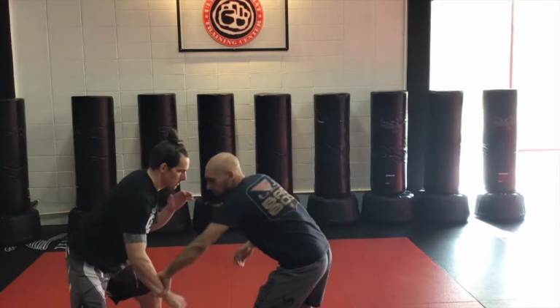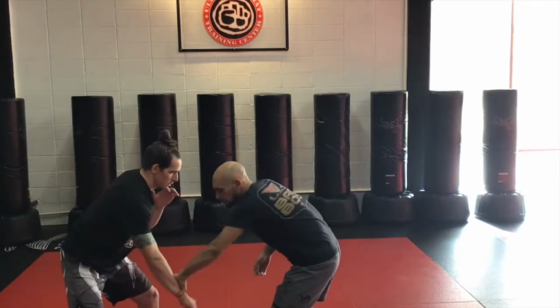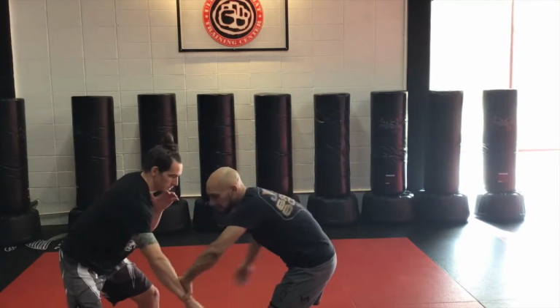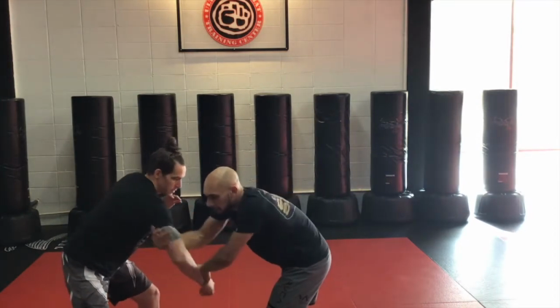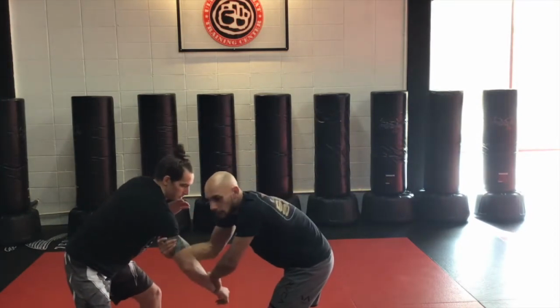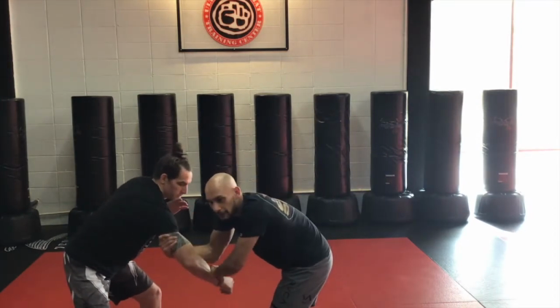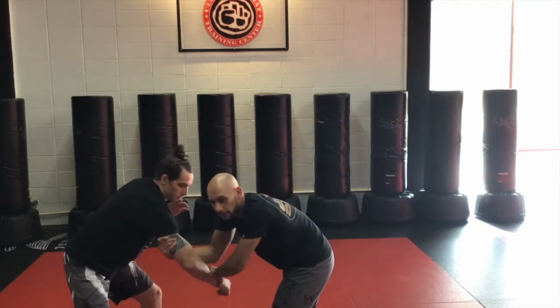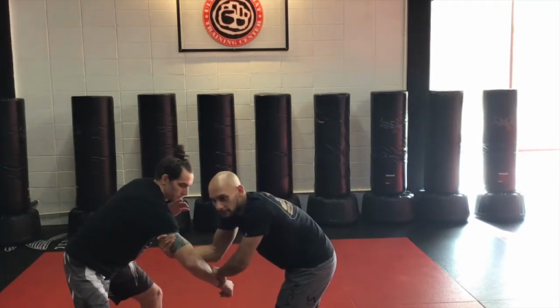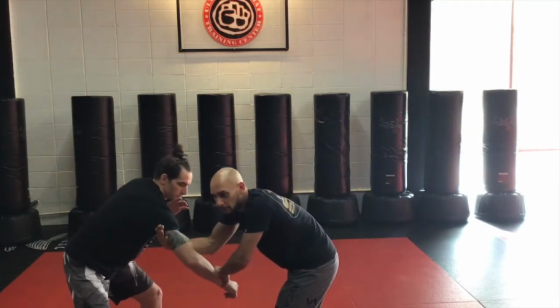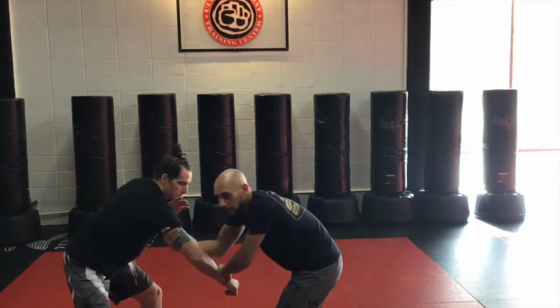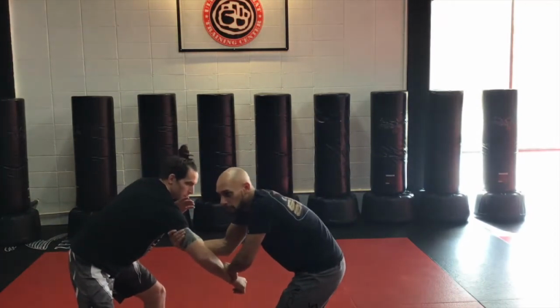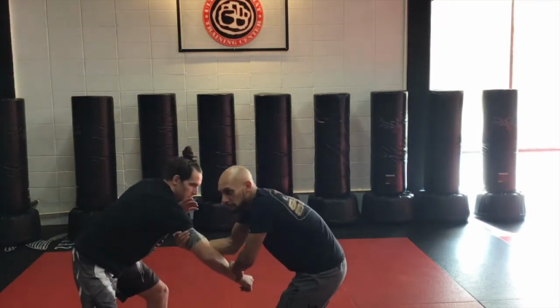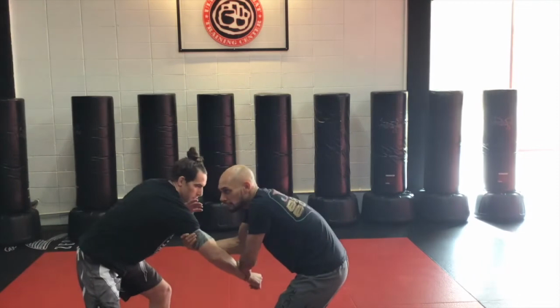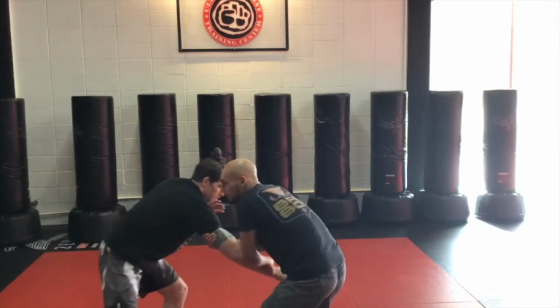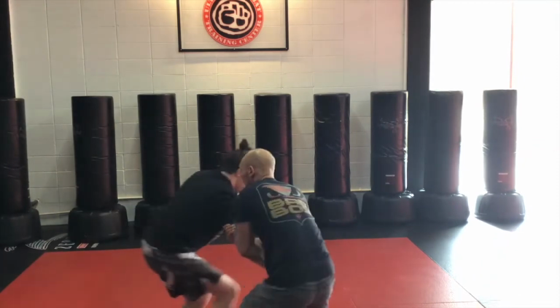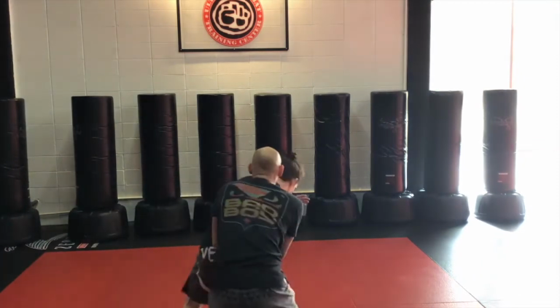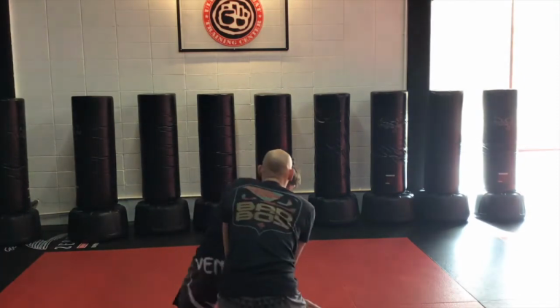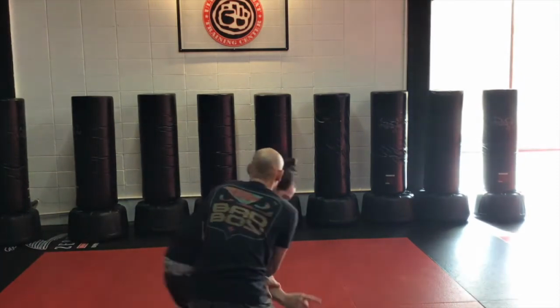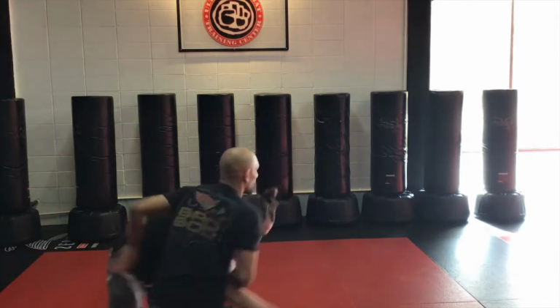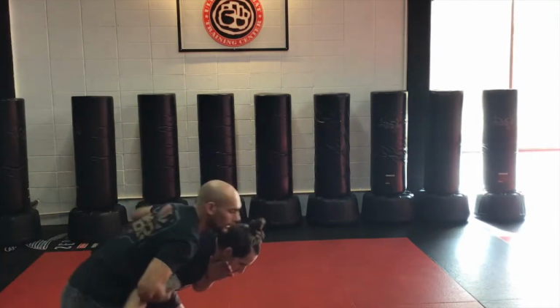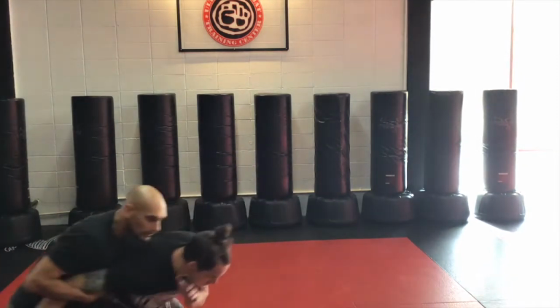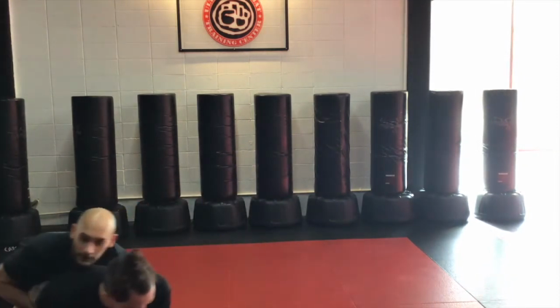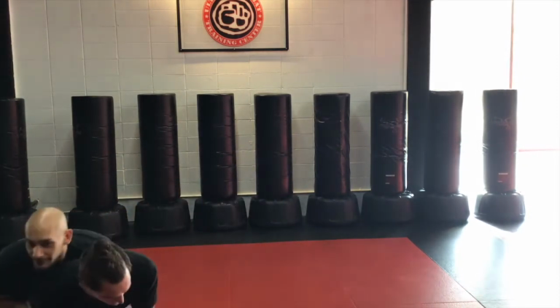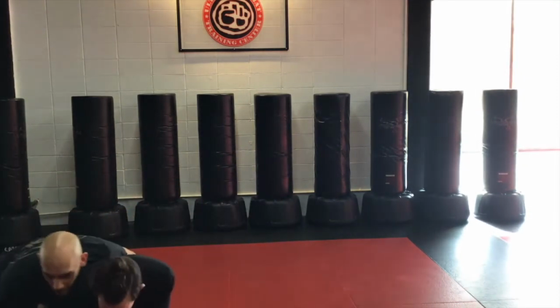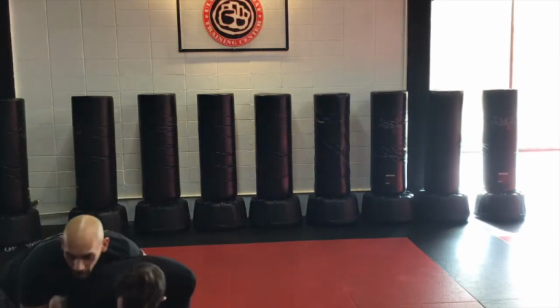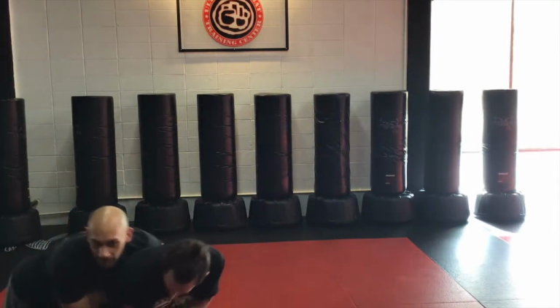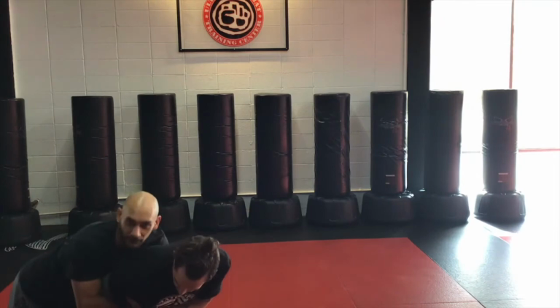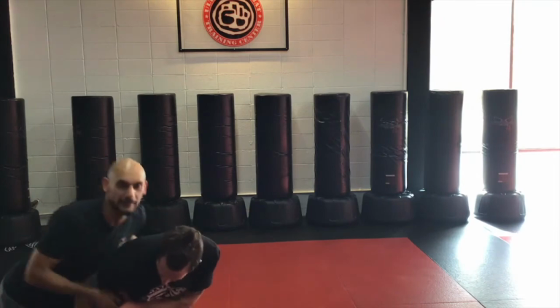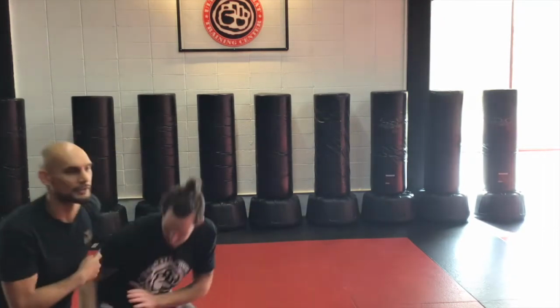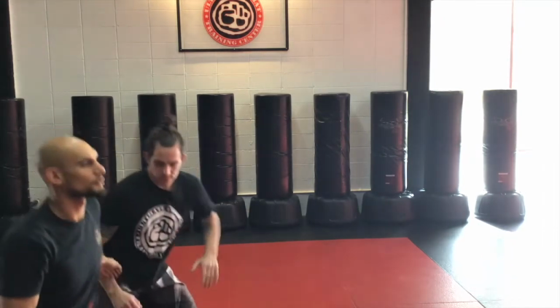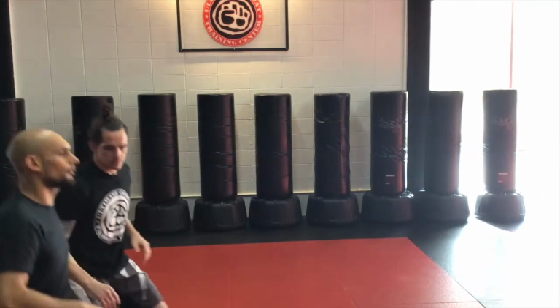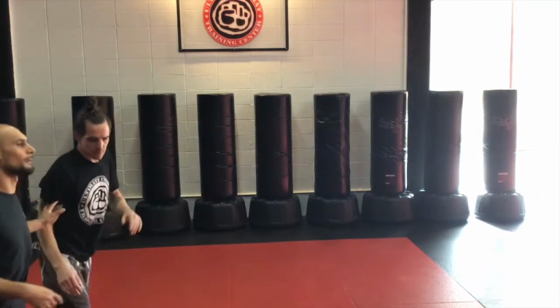Overhand grip, underhand to tricep. I pull and turn. I still have a good angle on him, even if he's fighting me and trying to go the other way.